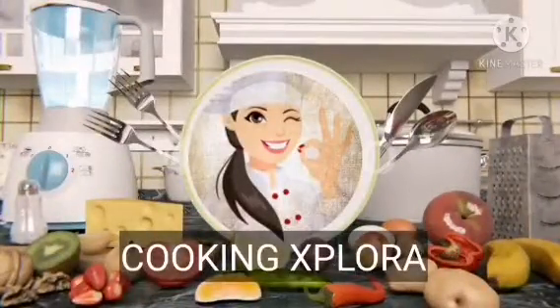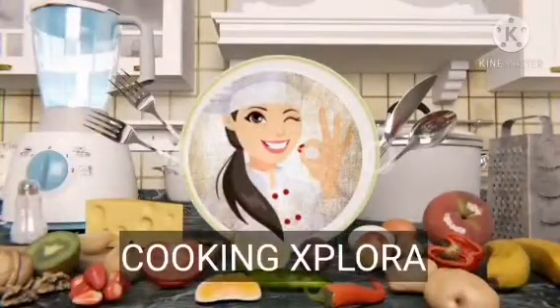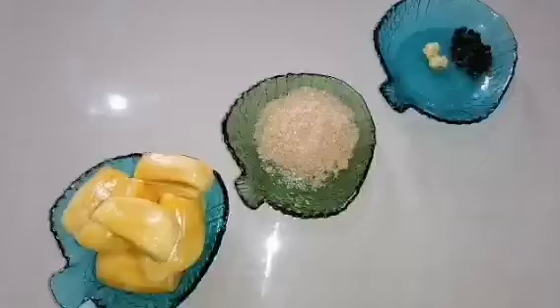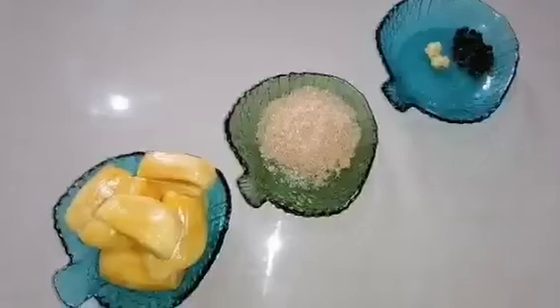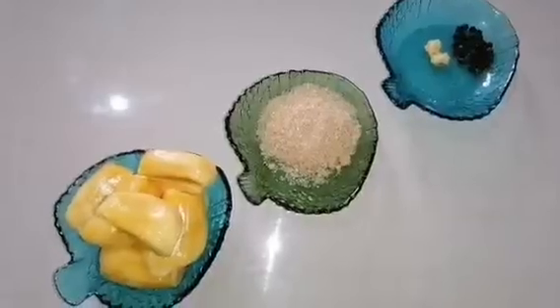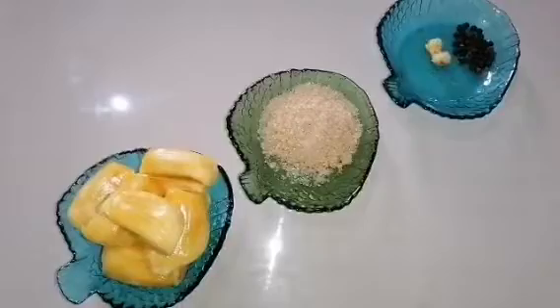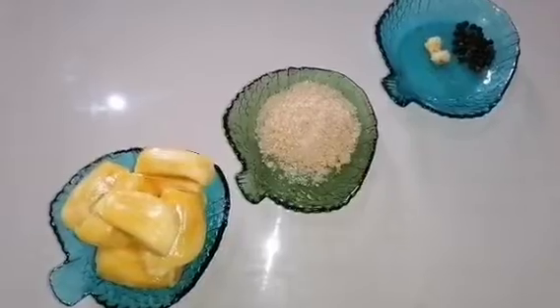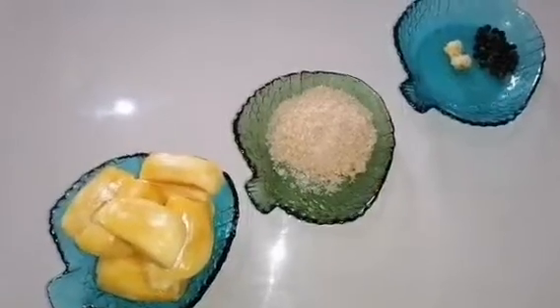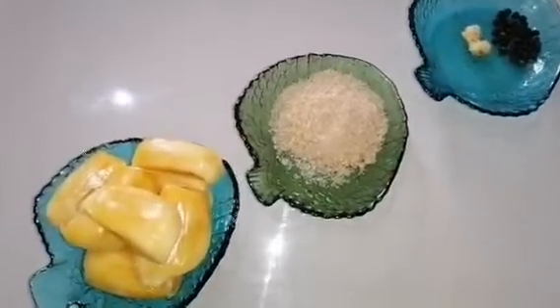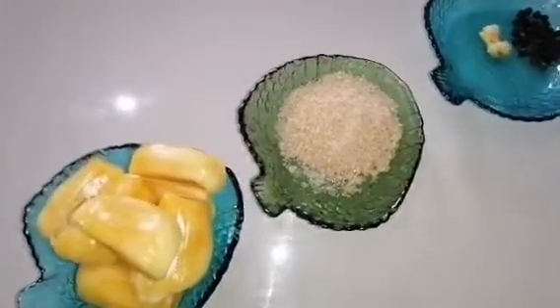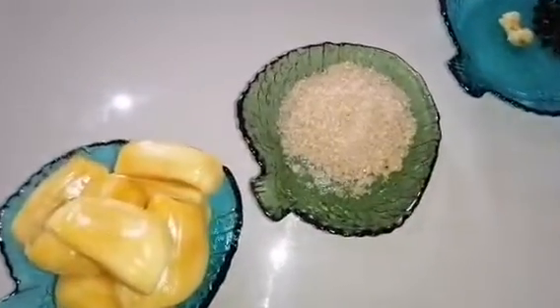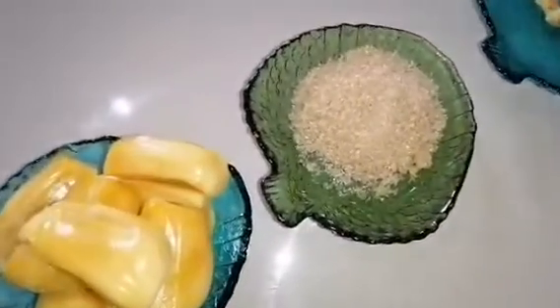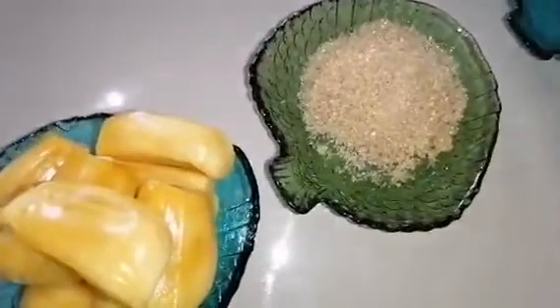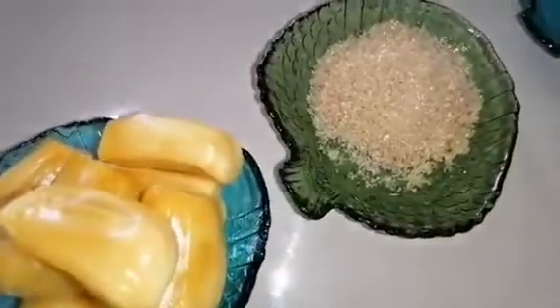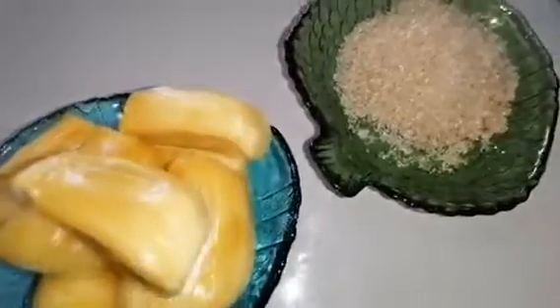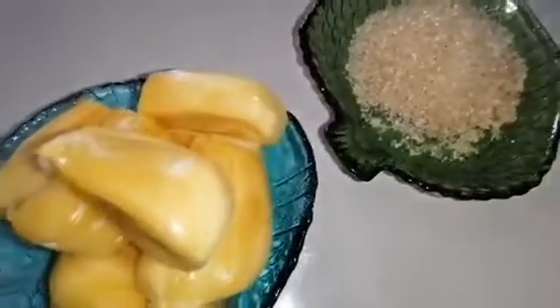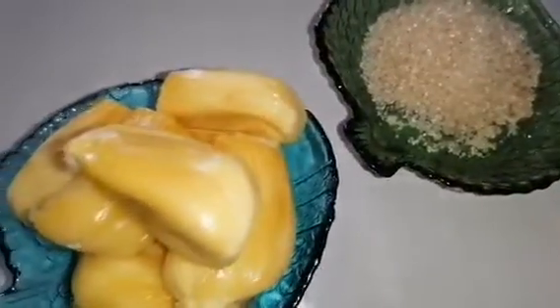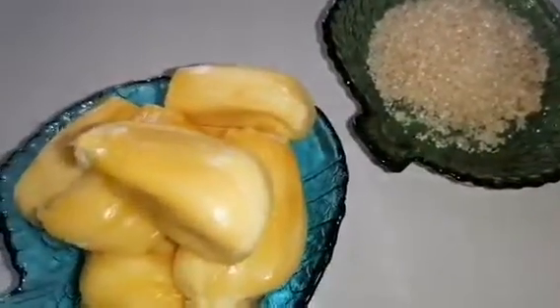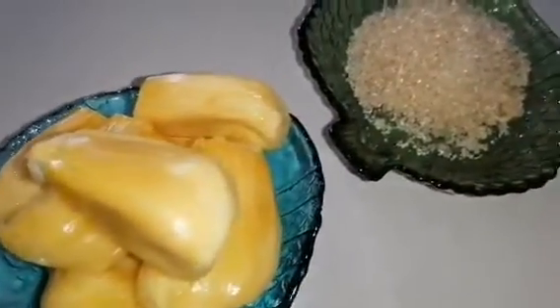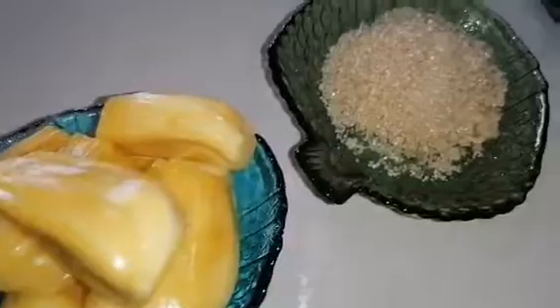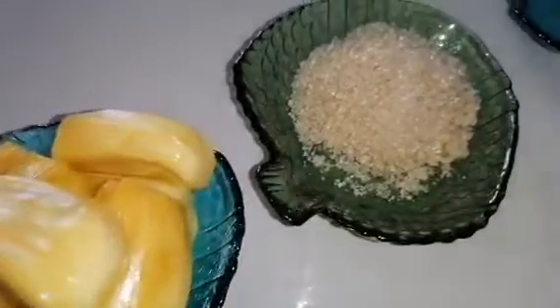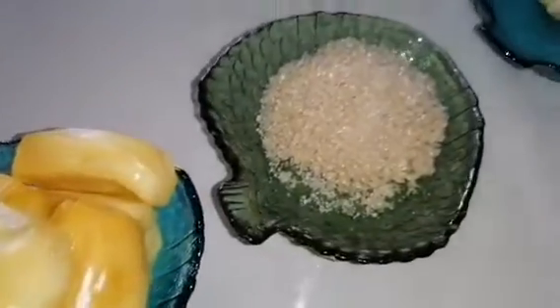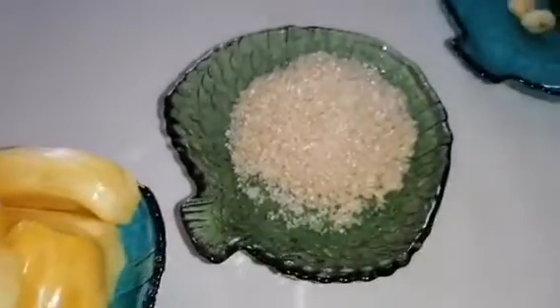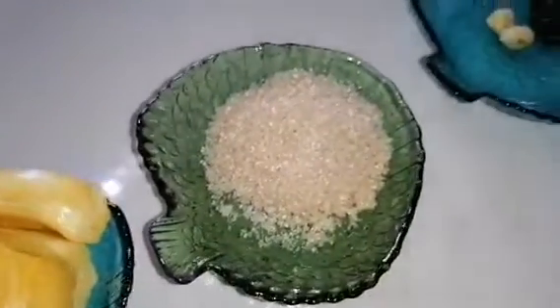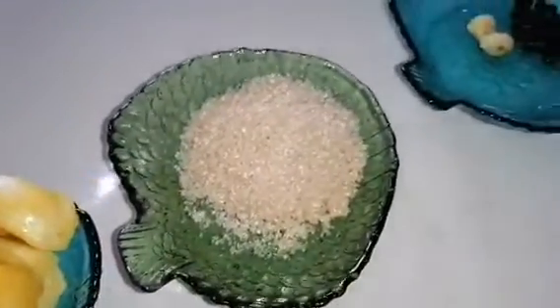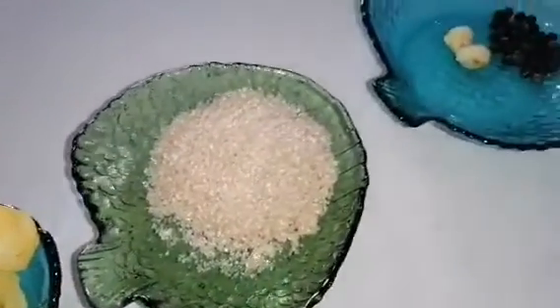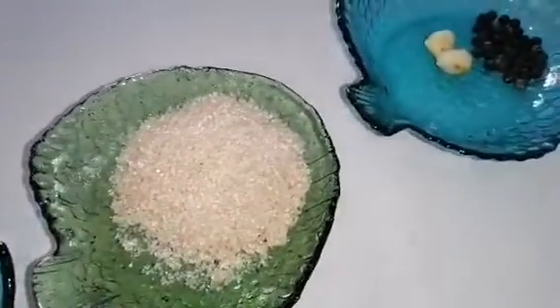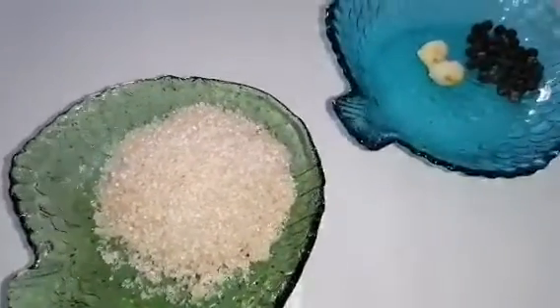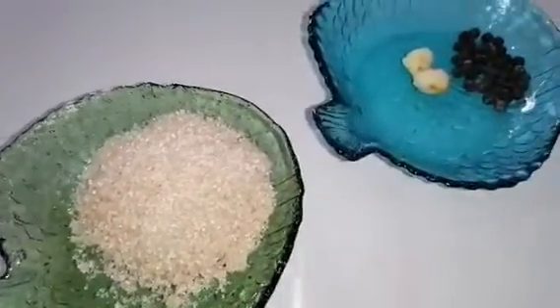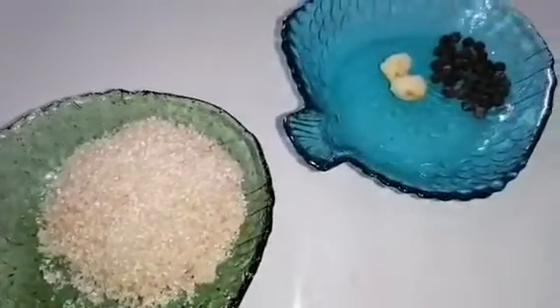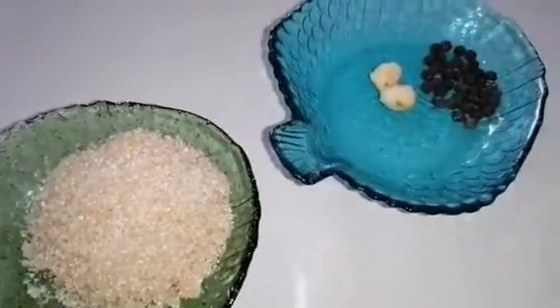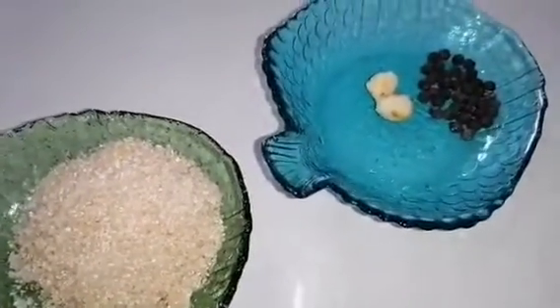Hi guys, welcome back to your channel Cooking Explorer. Today I'm going to show you how to make a summer drink from jackfruit. Let's see what ingredients I'm going to use today.